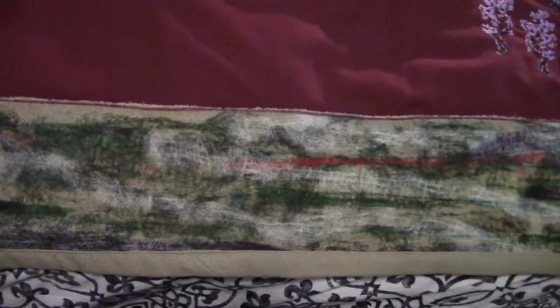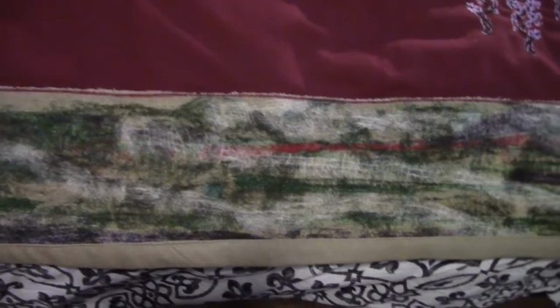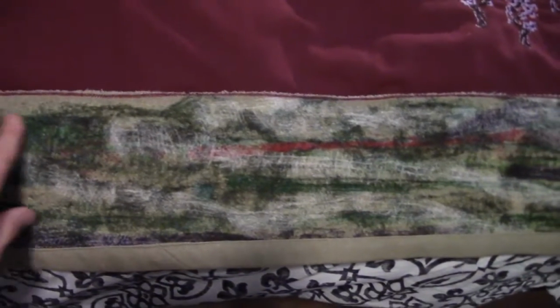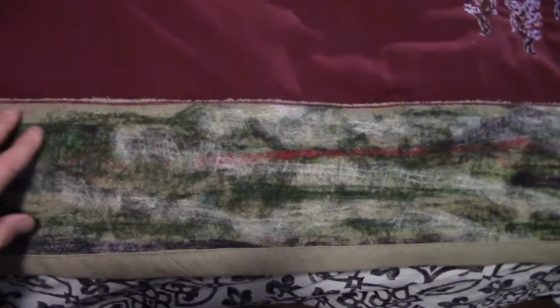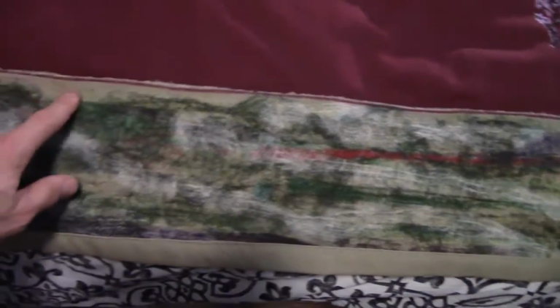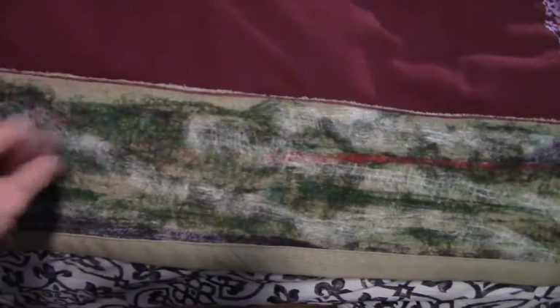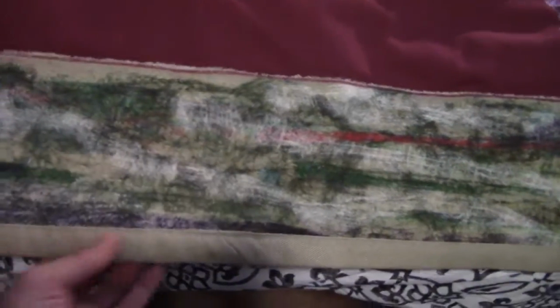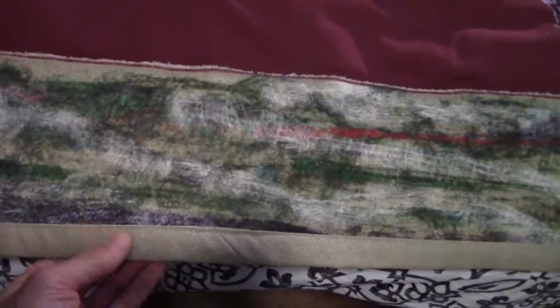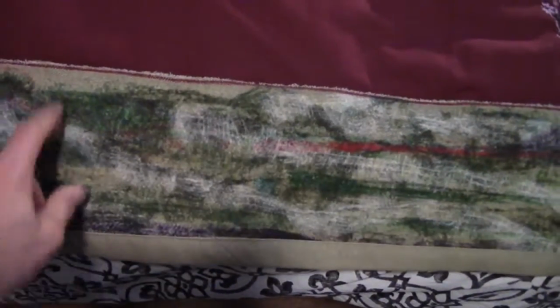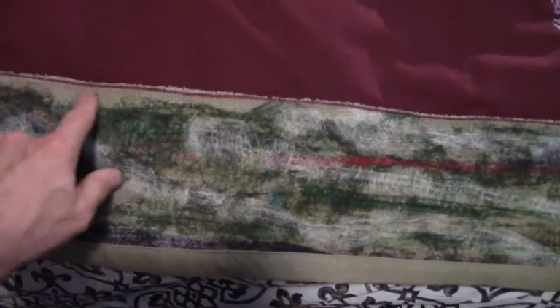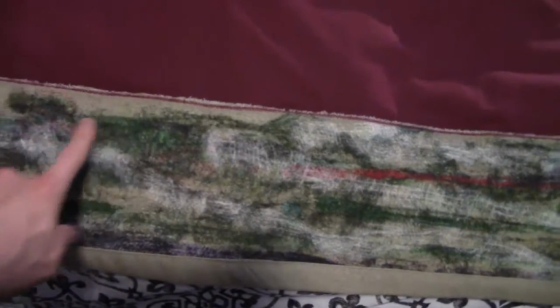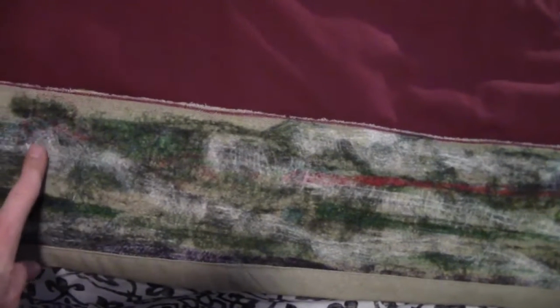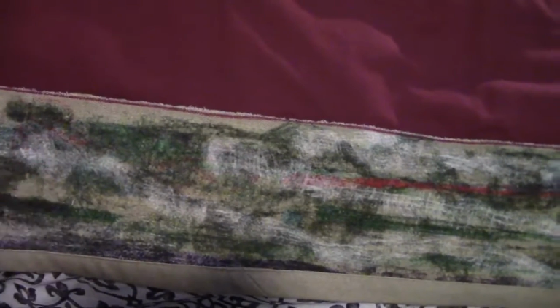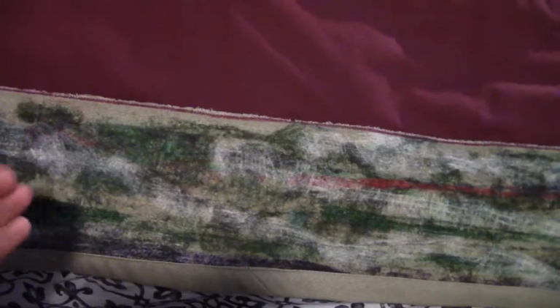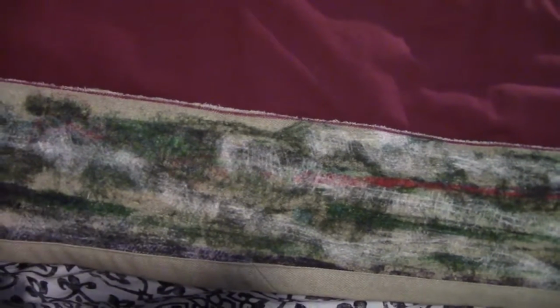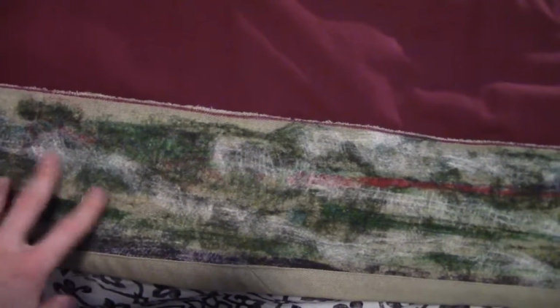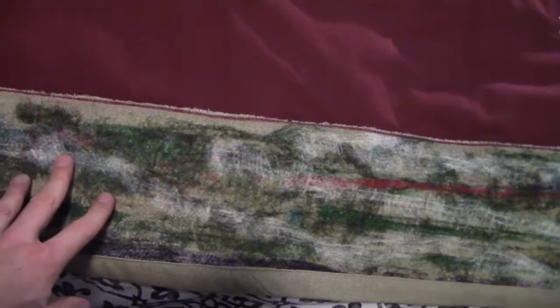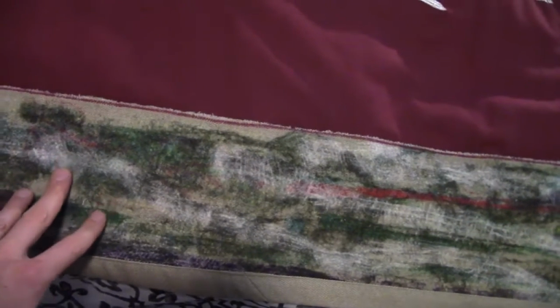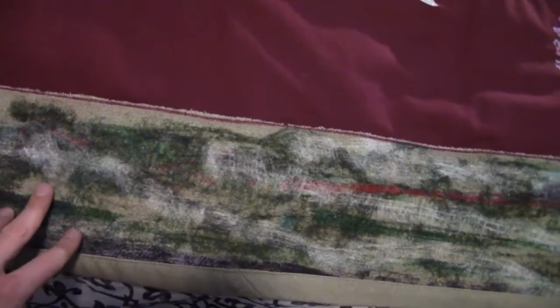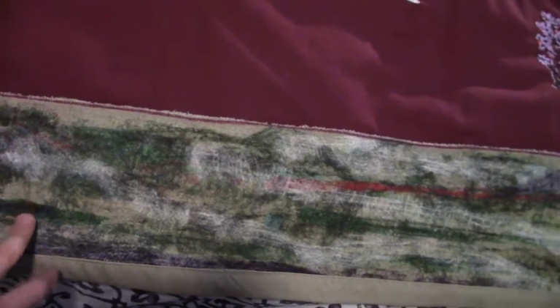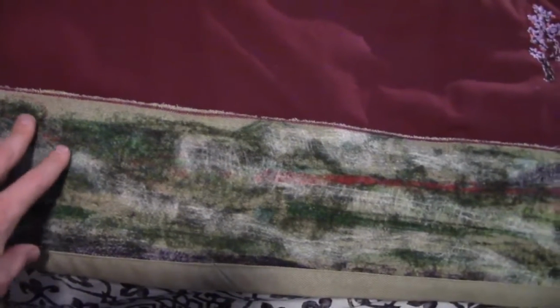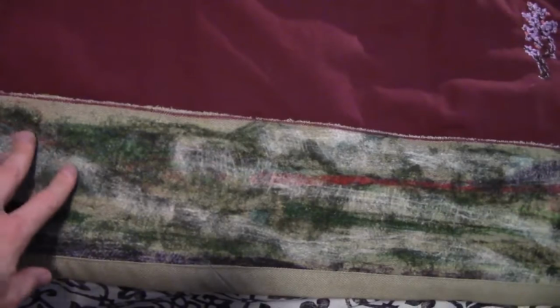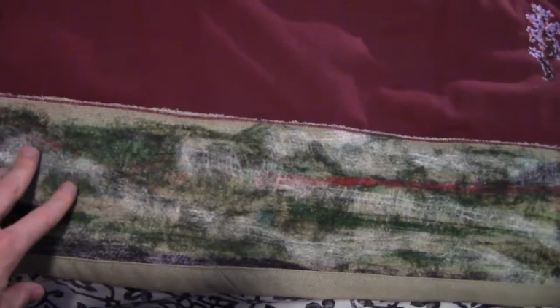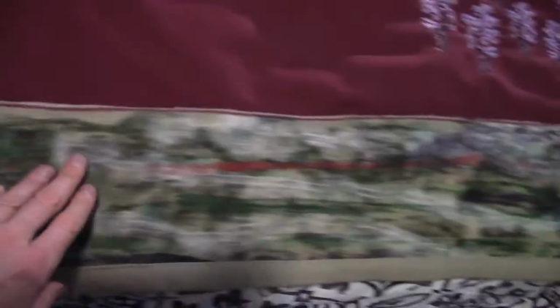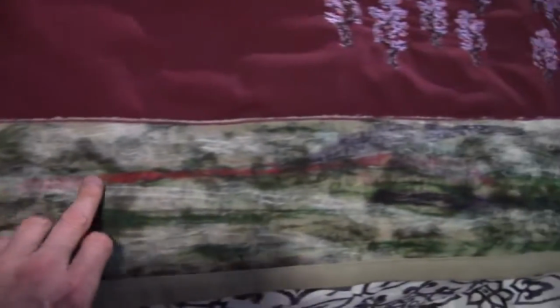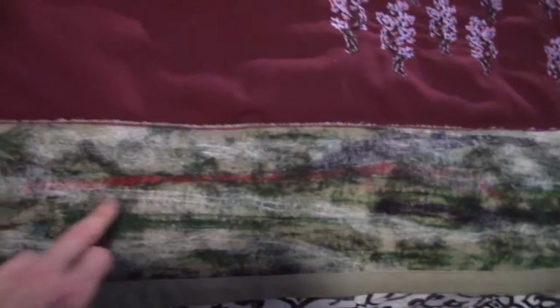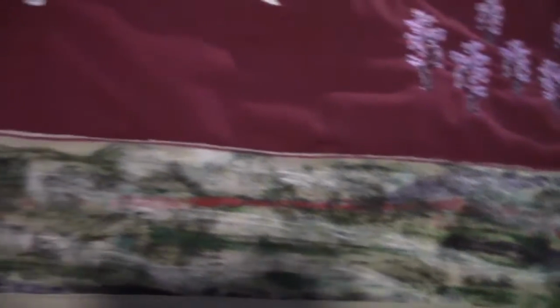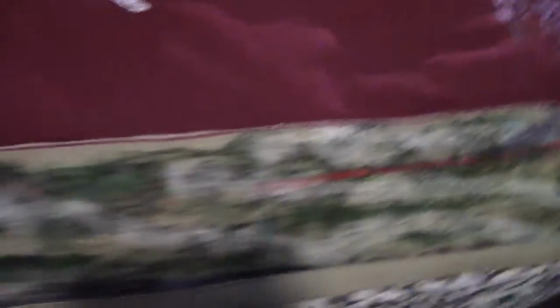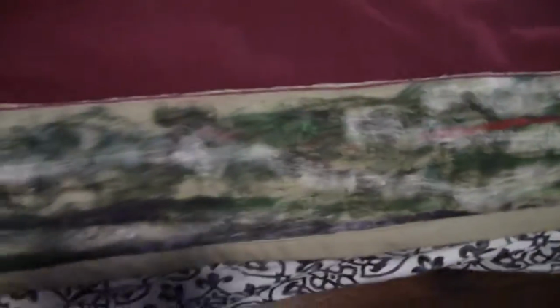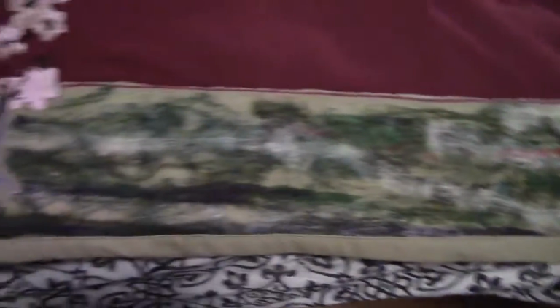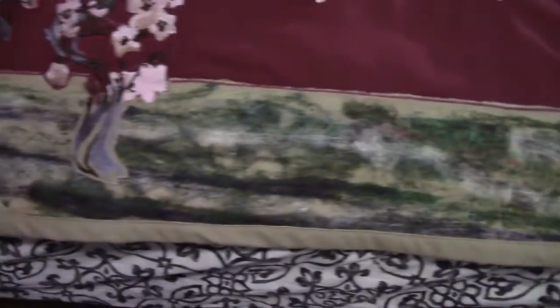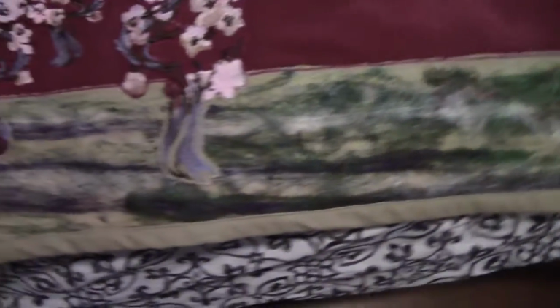I've used this canvas — you can see the binding here — and from the other side I've used quite a few different things: cotton, thread, and lots of strips of fabric that I pushed through.